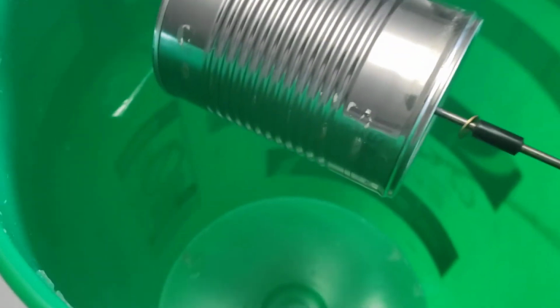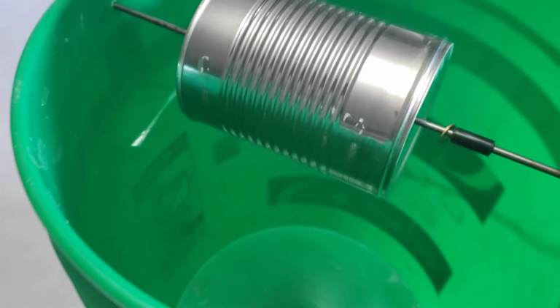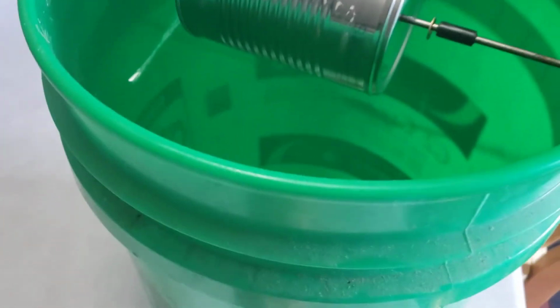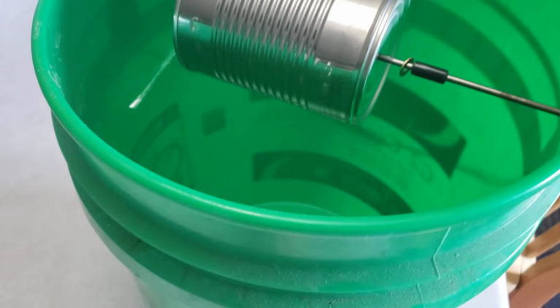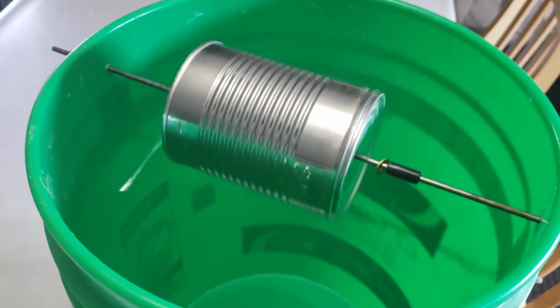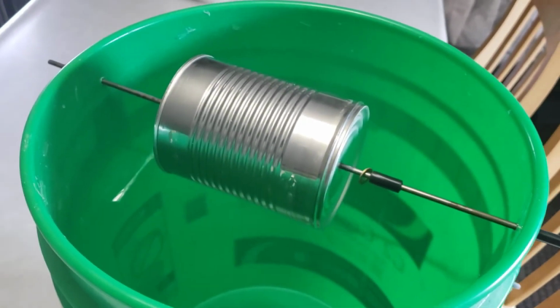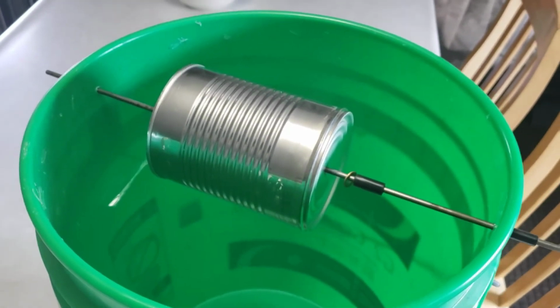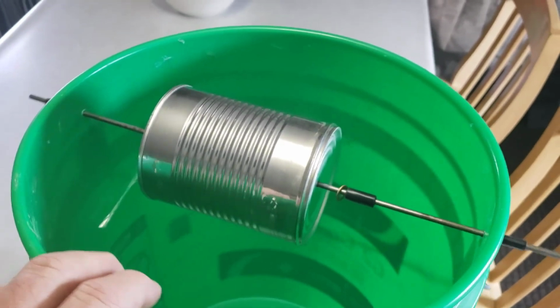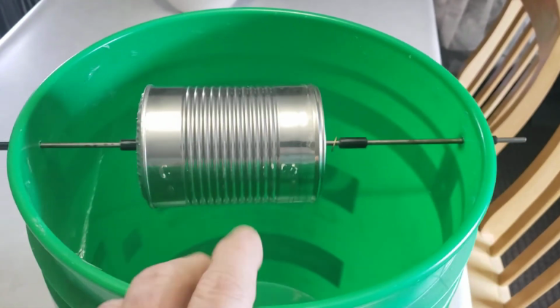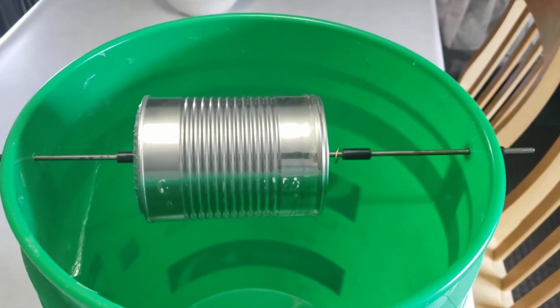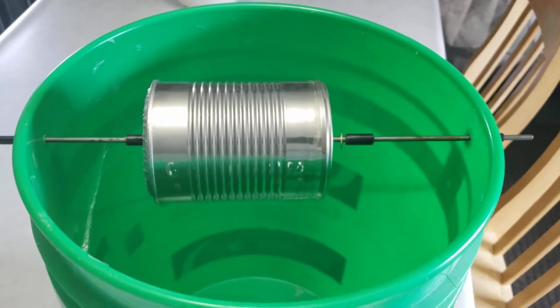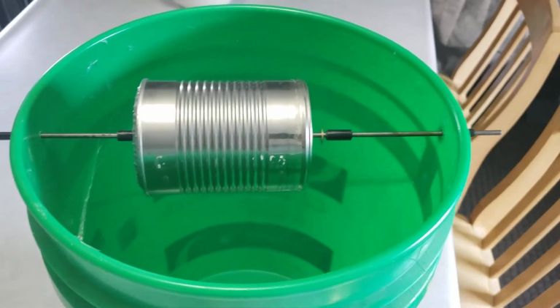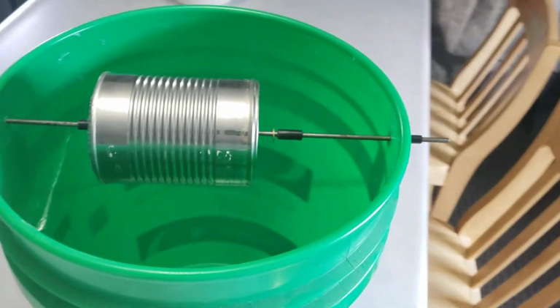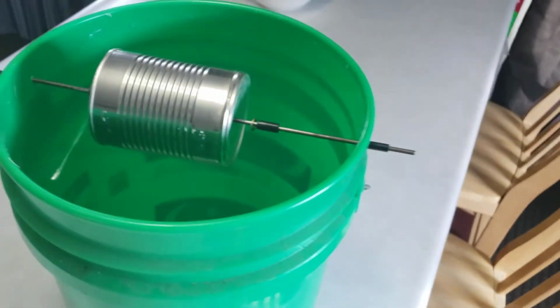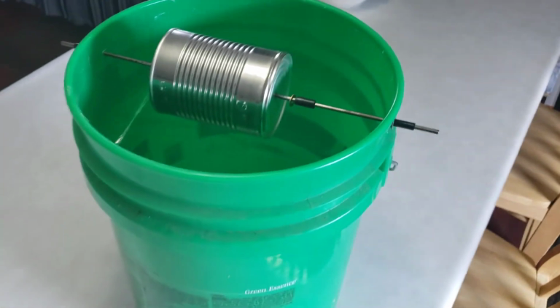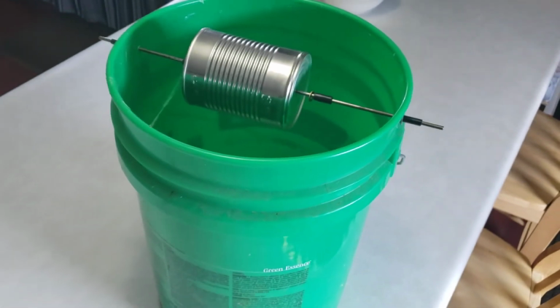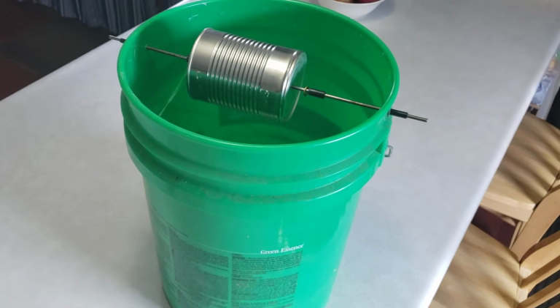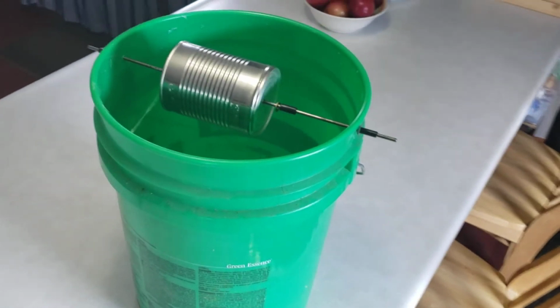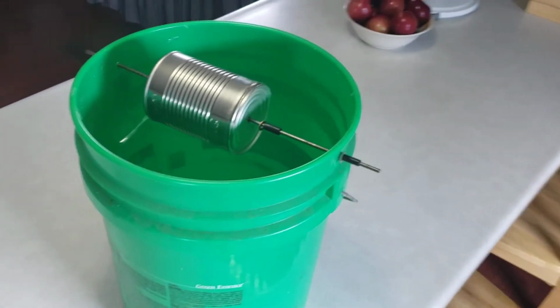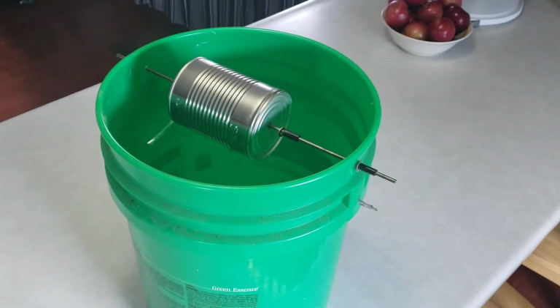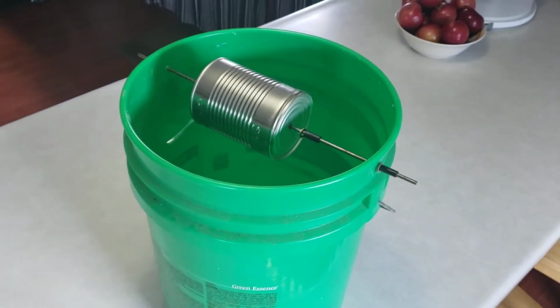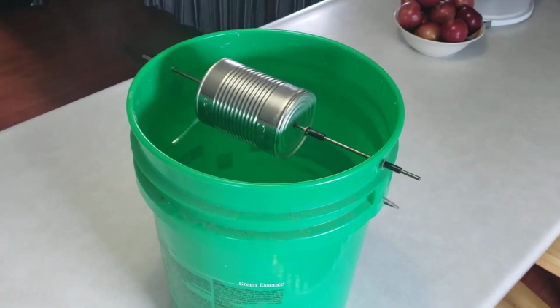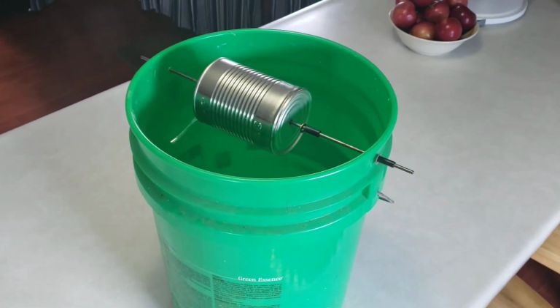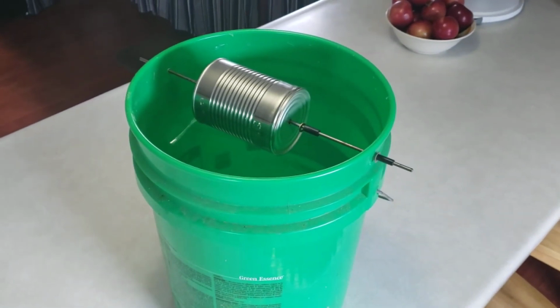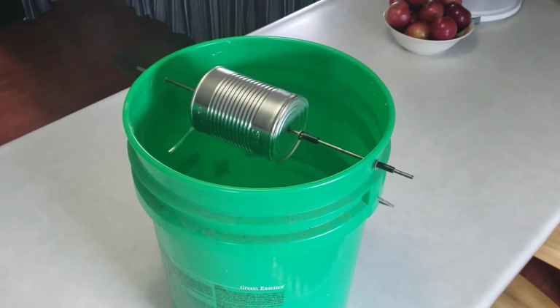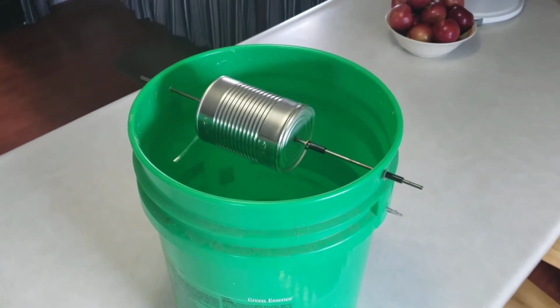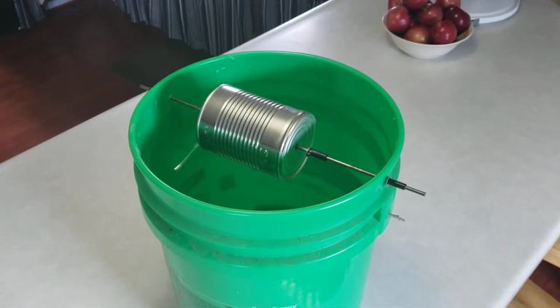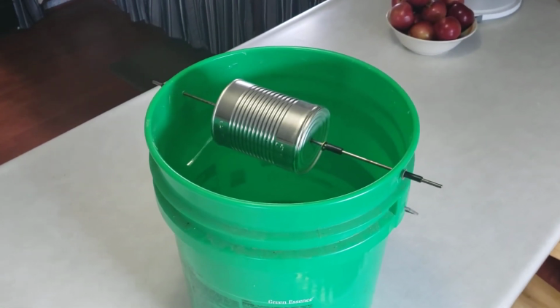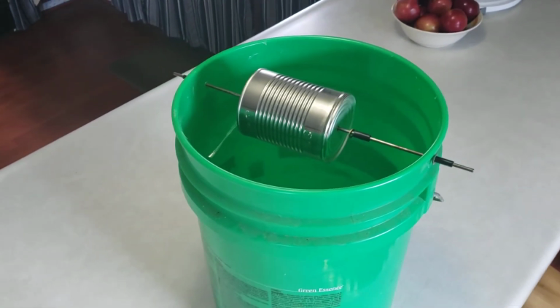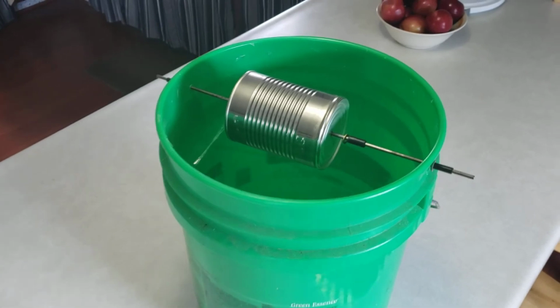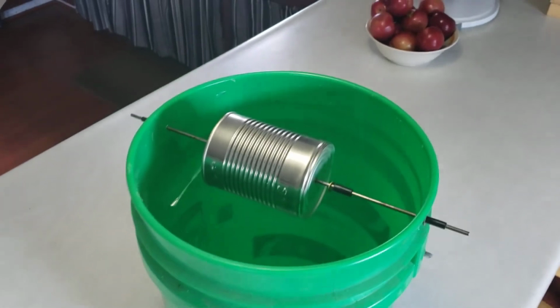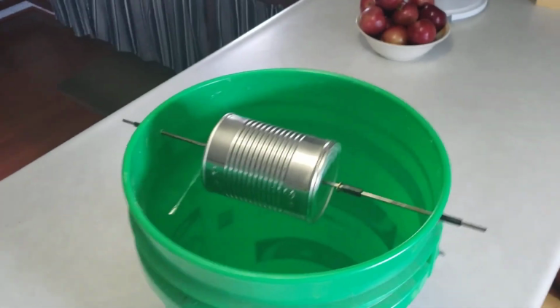You could fill this about a quarter full of water, or in an area where it might freeze you can put RV antifreeze in it. Probably about a gallon to two gallons would be enough to dispatch the mice, and then you can take care of them later.